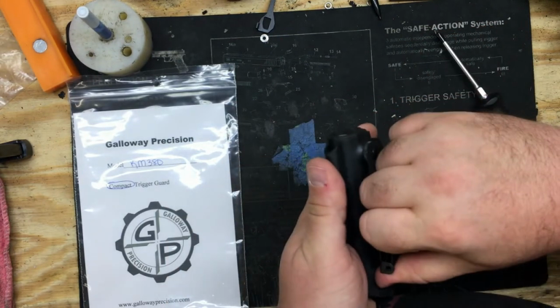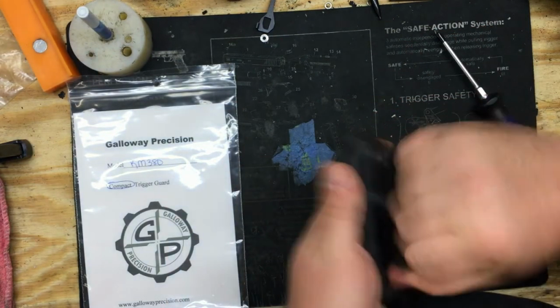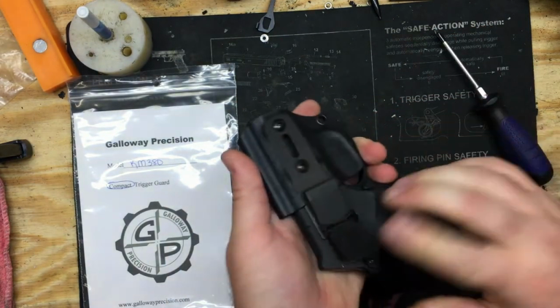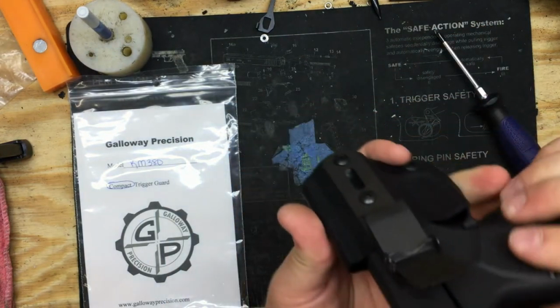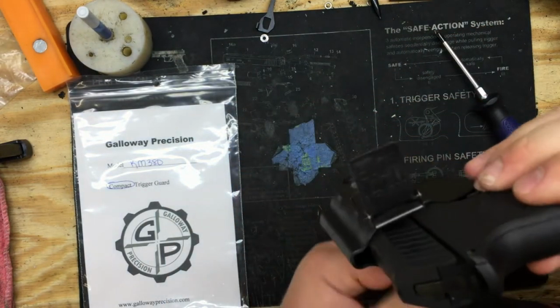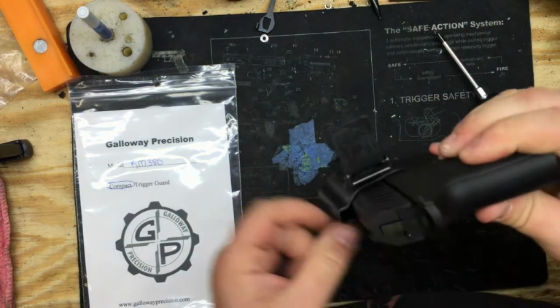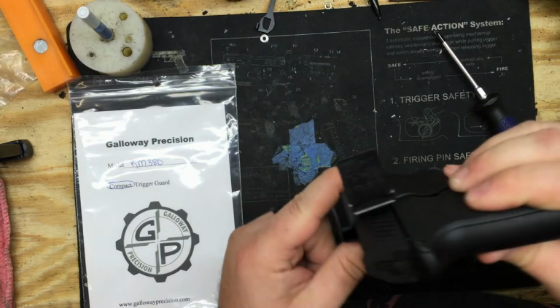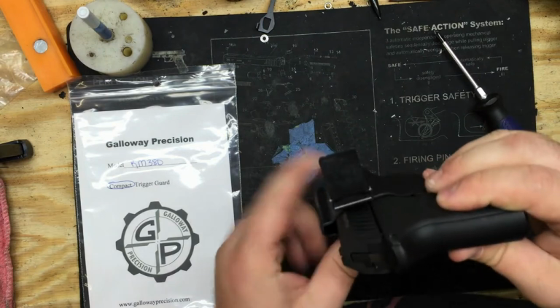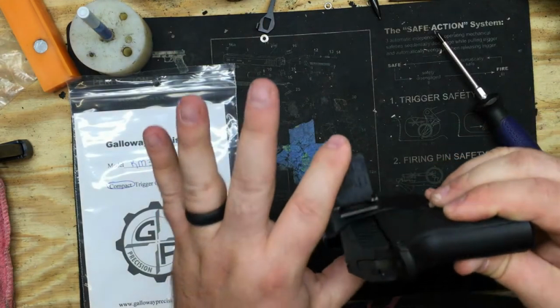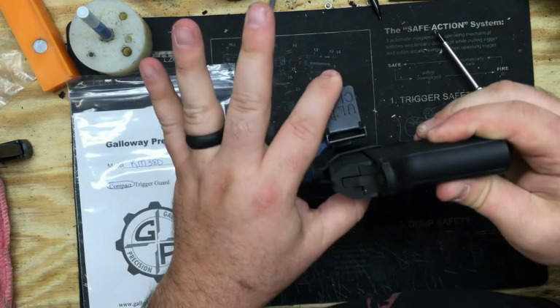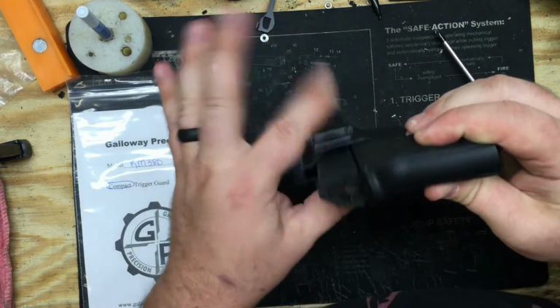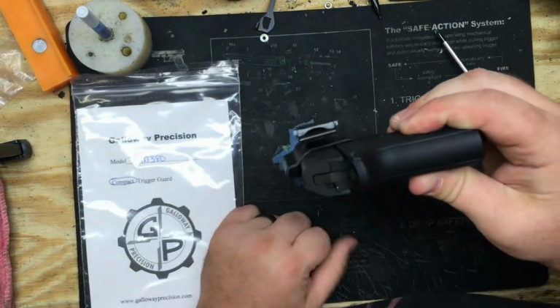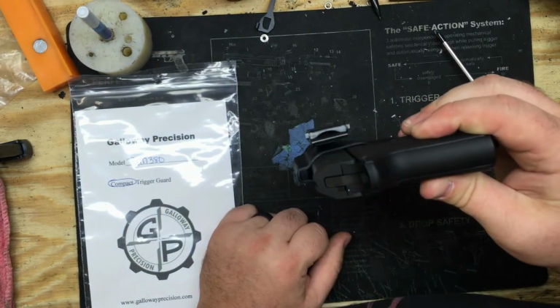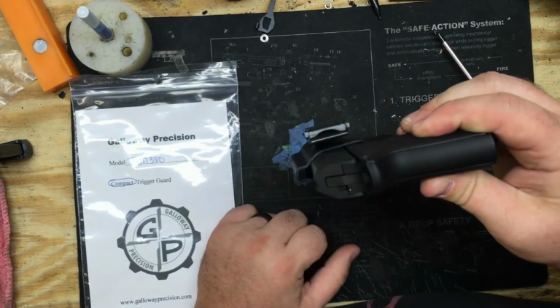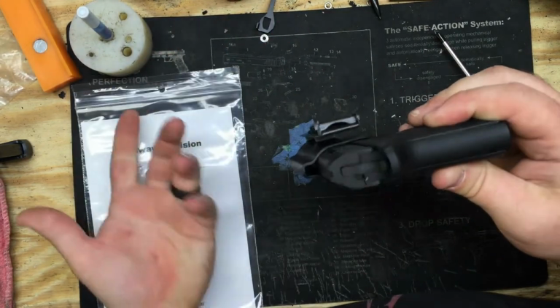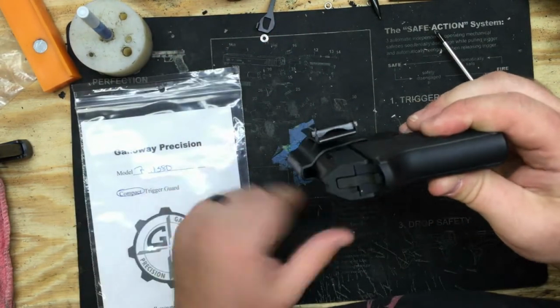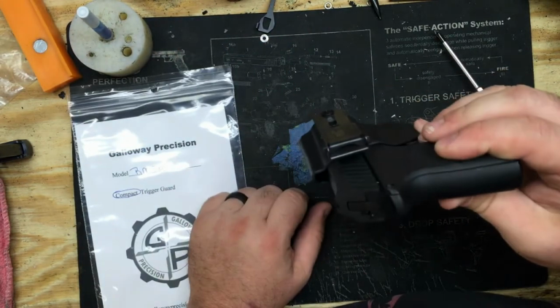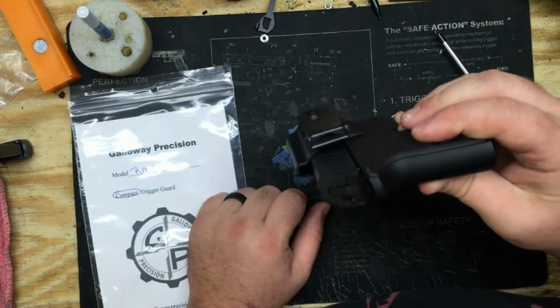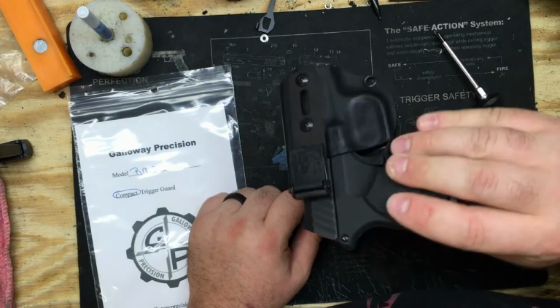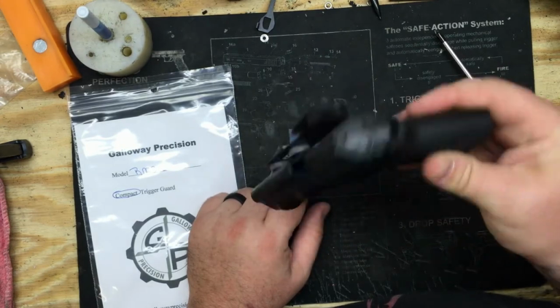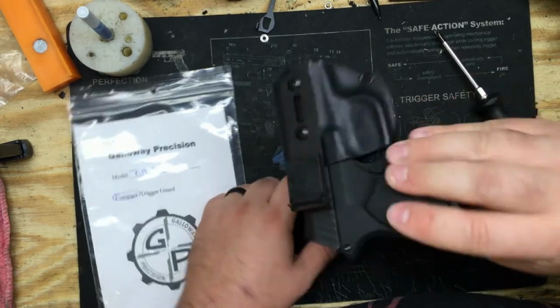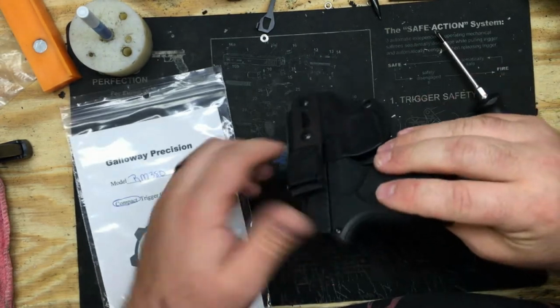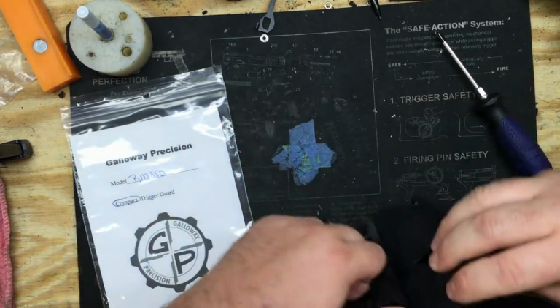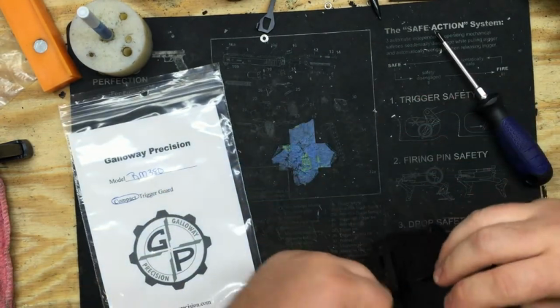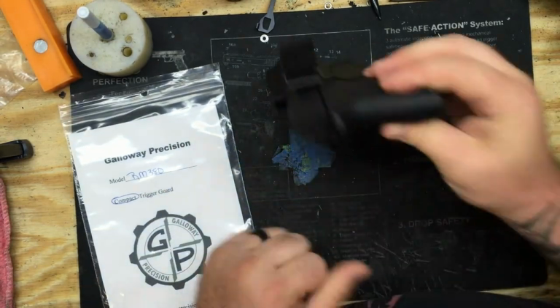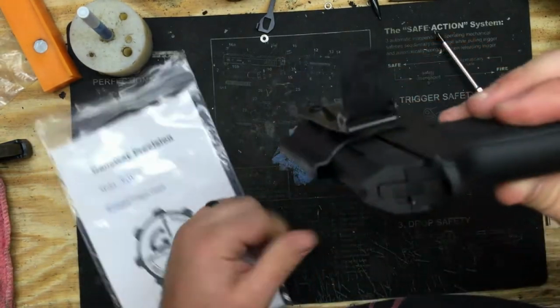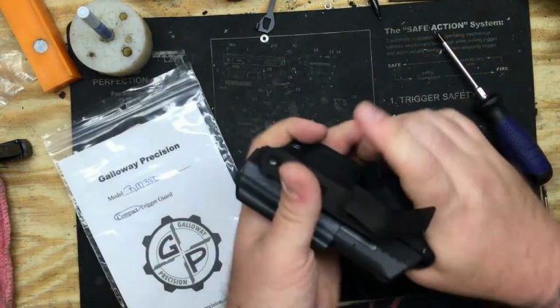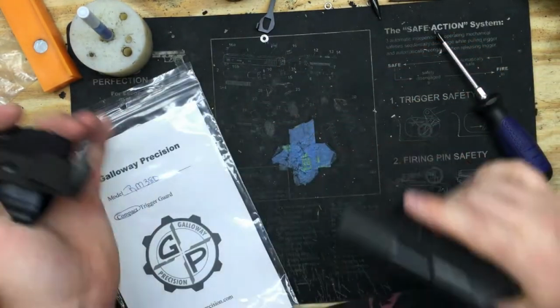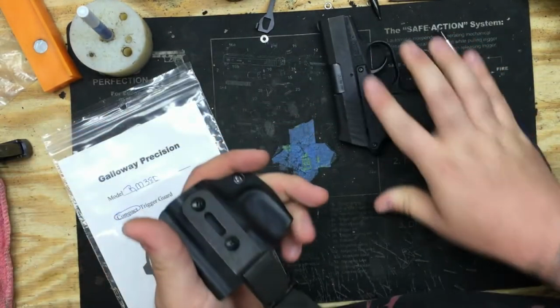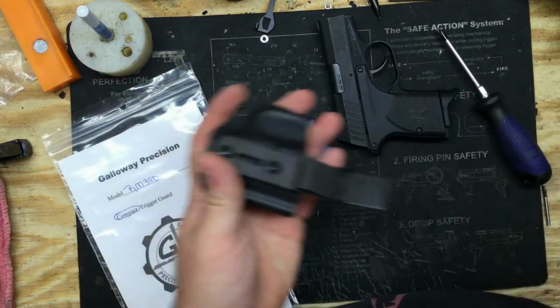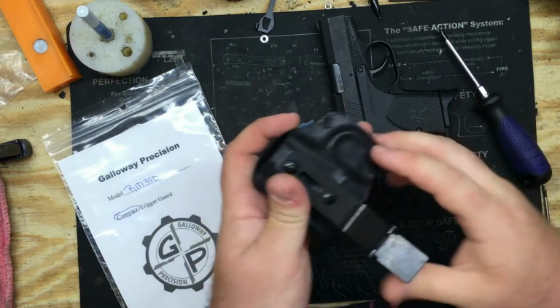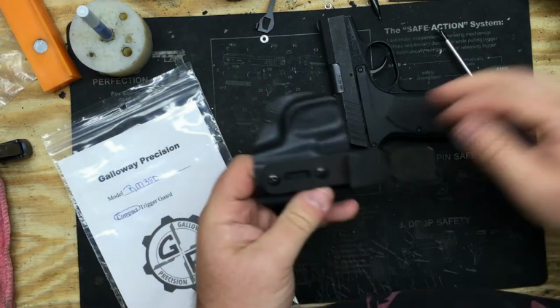If you want to wear it inside the waistband, it'll go down in your waistband, click in place, and you'll be good to go. So say you want to carry it outside your waistband — take it back out and here's what you're going to do.